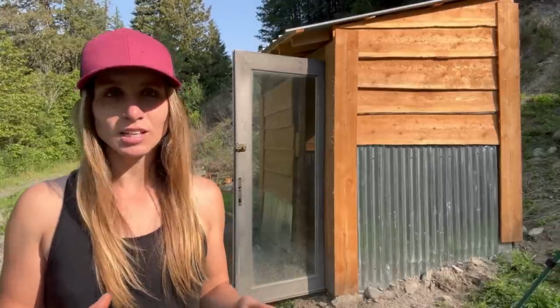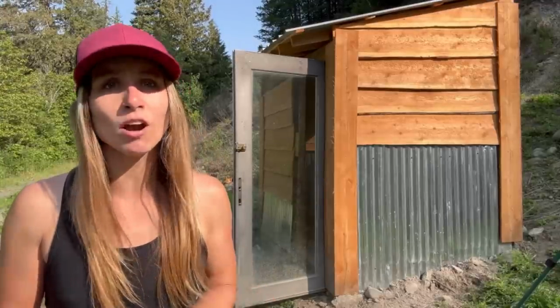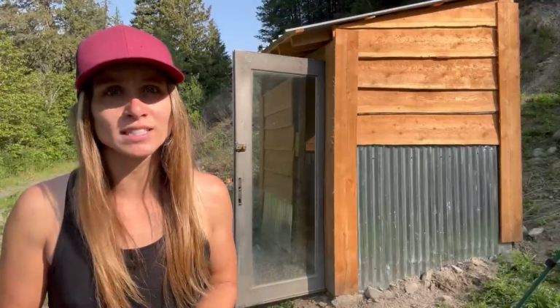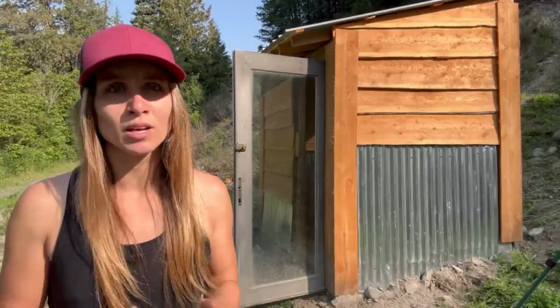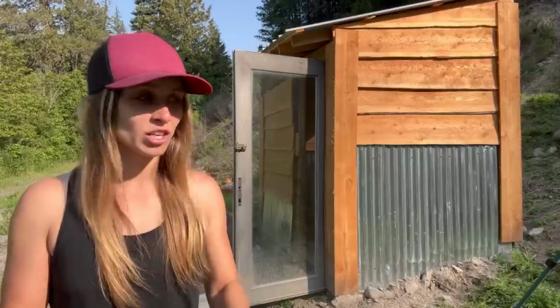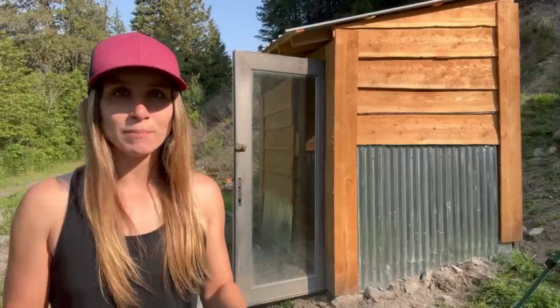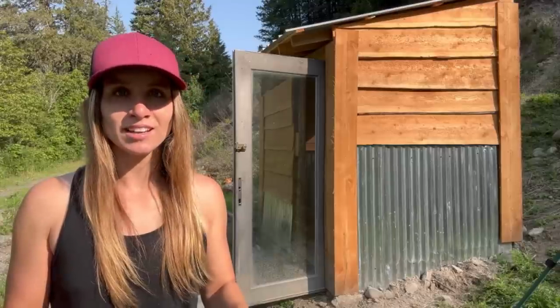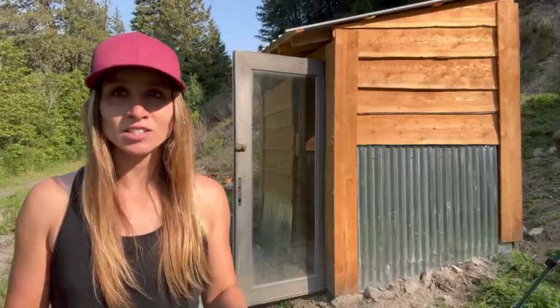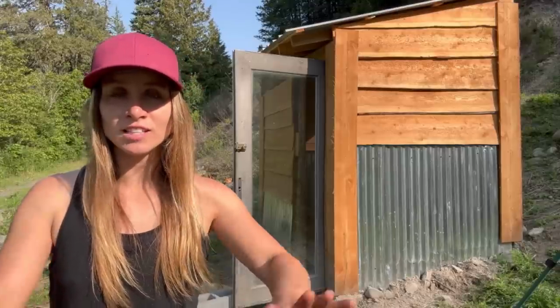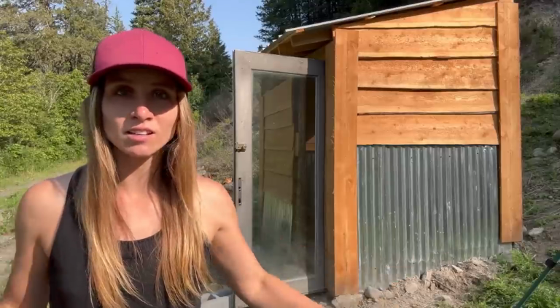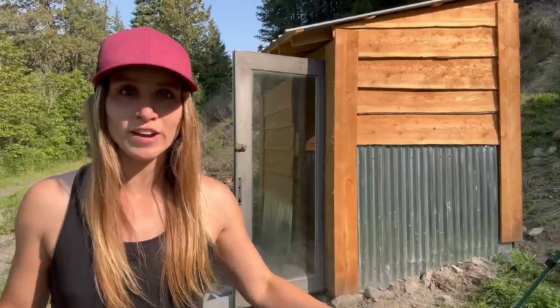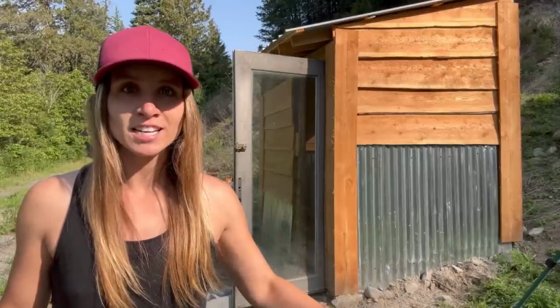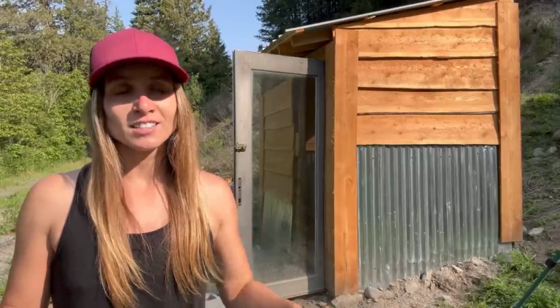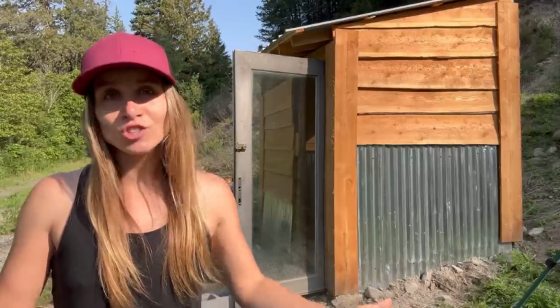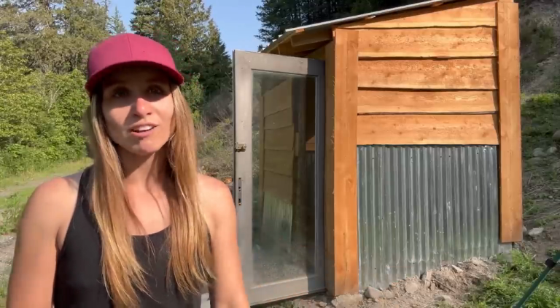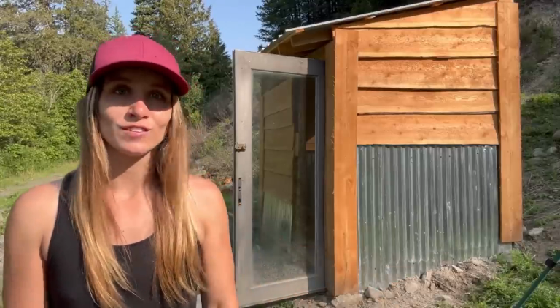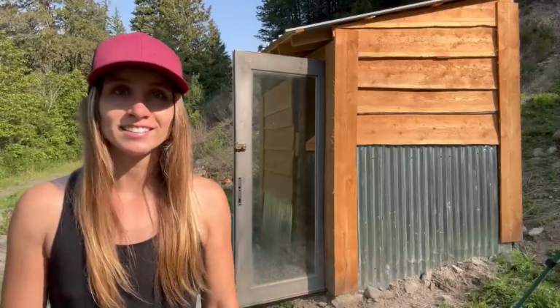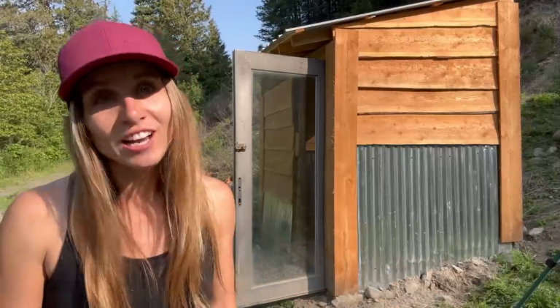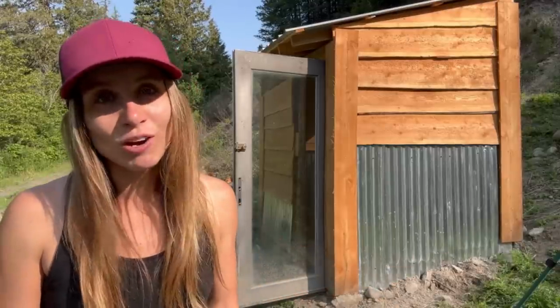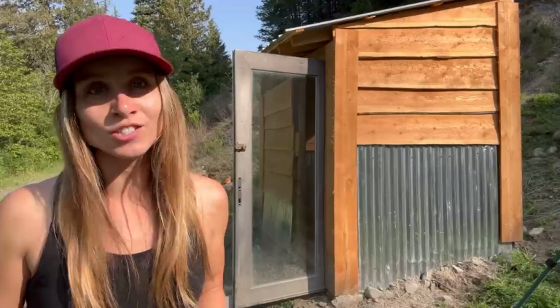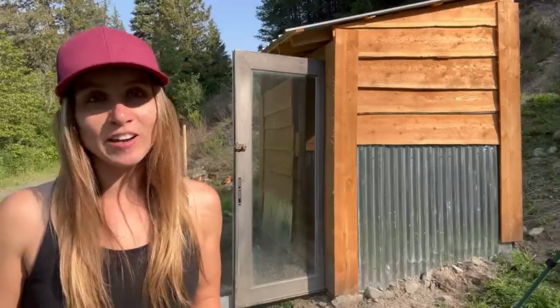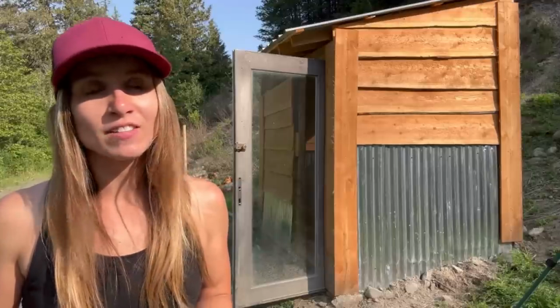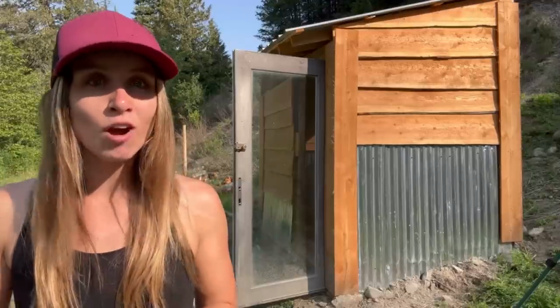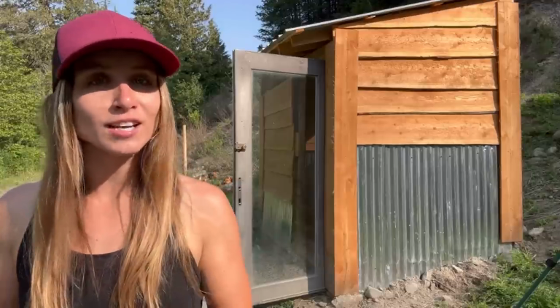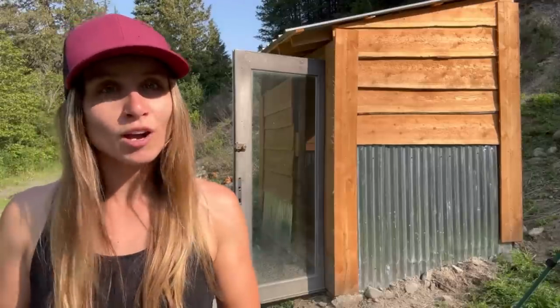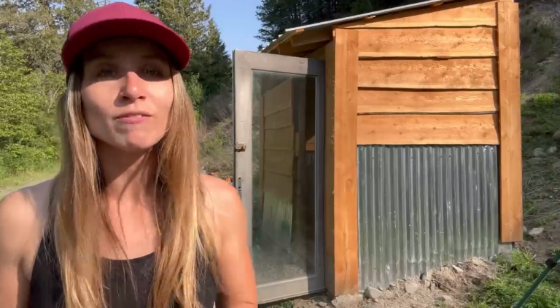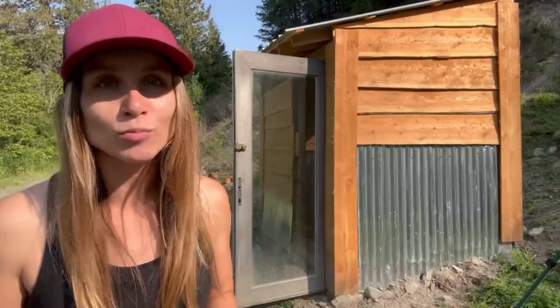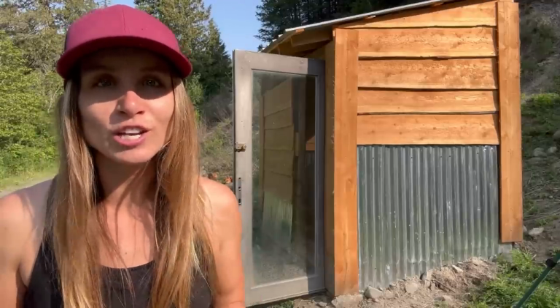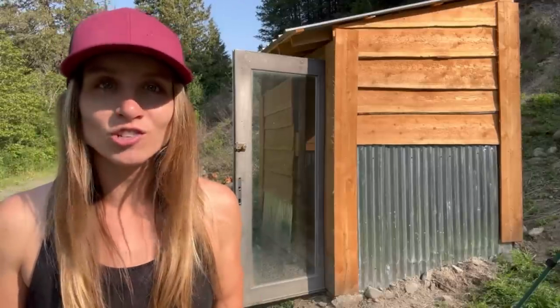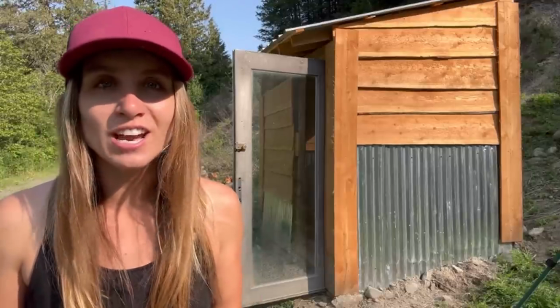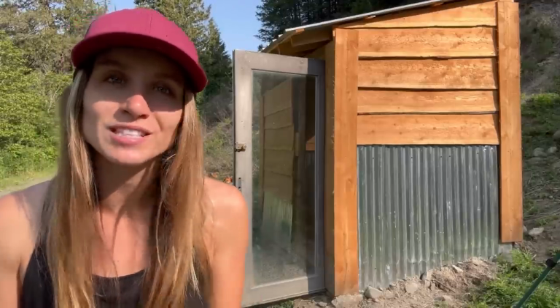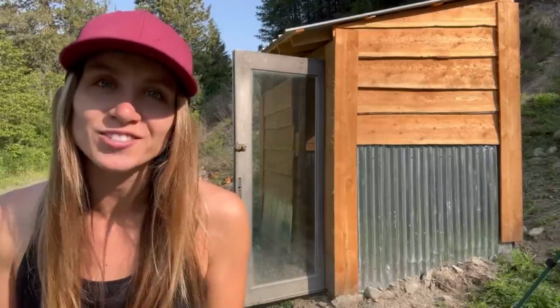I feel confident with the setup. The chickens are happy, everything is good. The fence is still electrified, so it should work out just fine. If you guys have any questions, don't be afraid to leave them in the comment section below. We very much appreciate you watching this video and we'll see you in the next one.